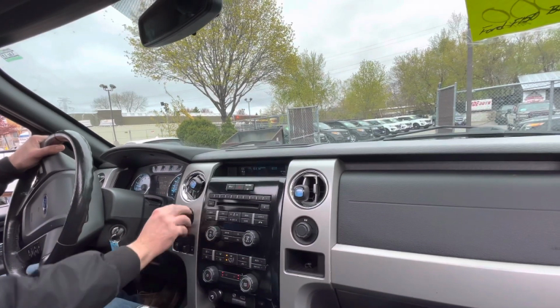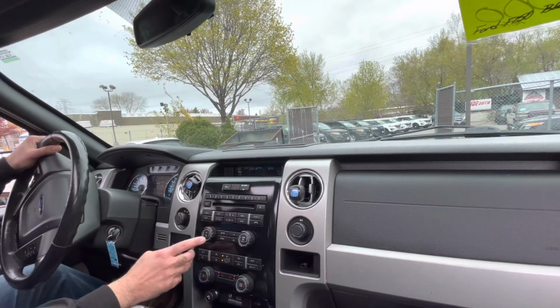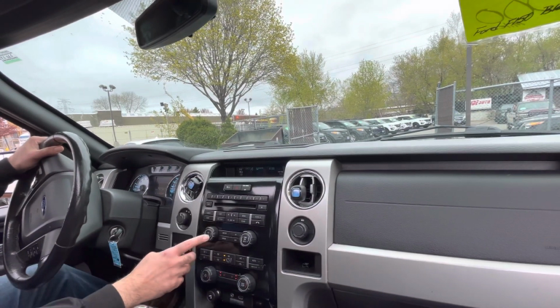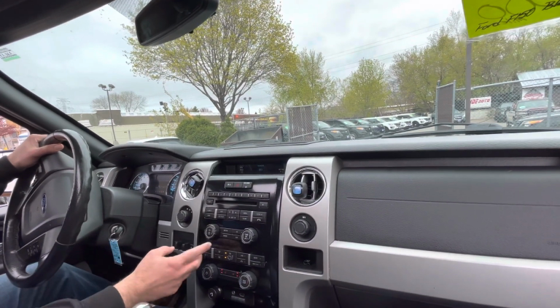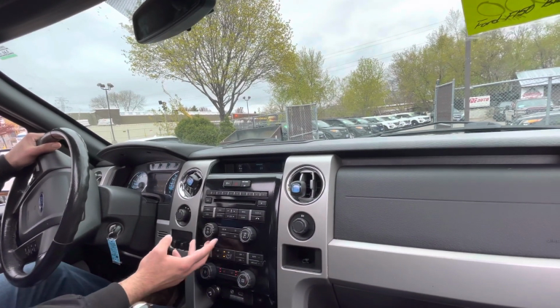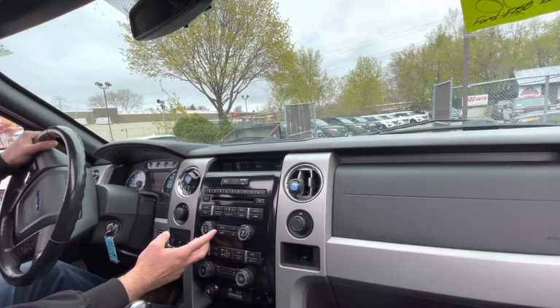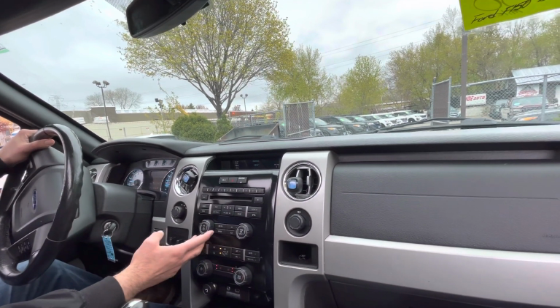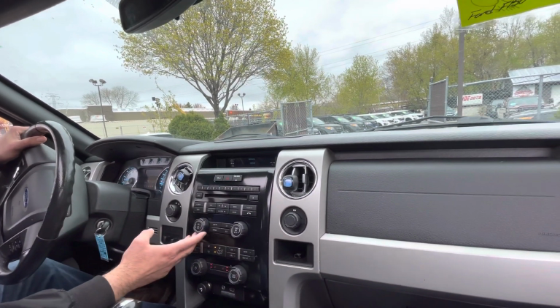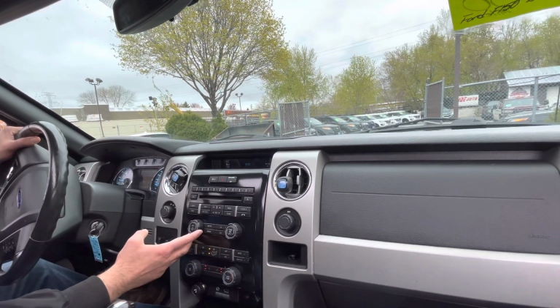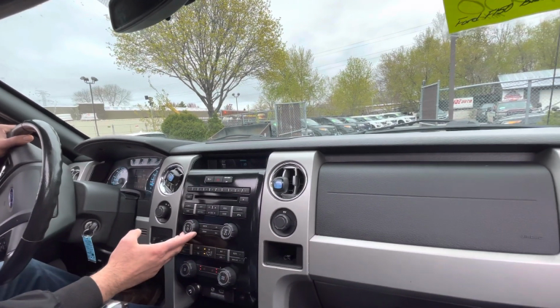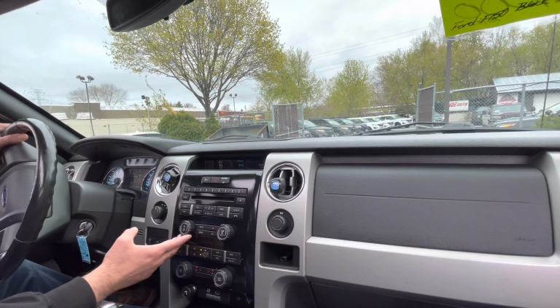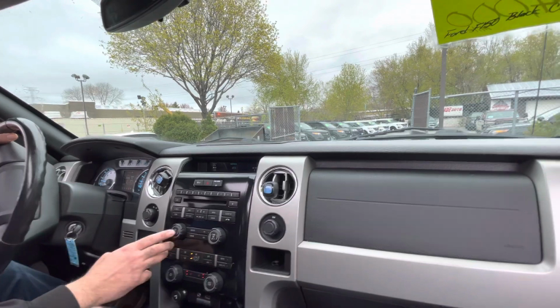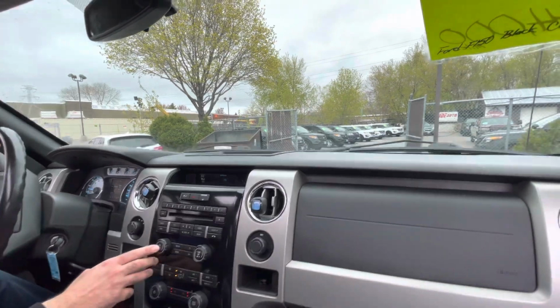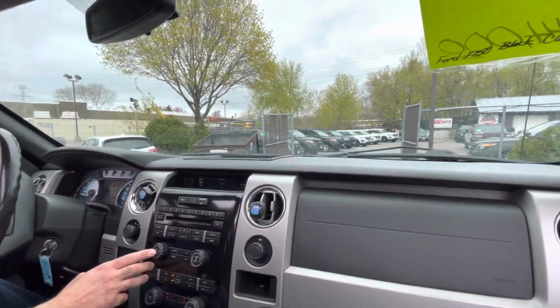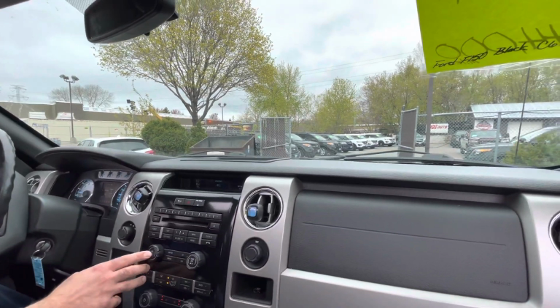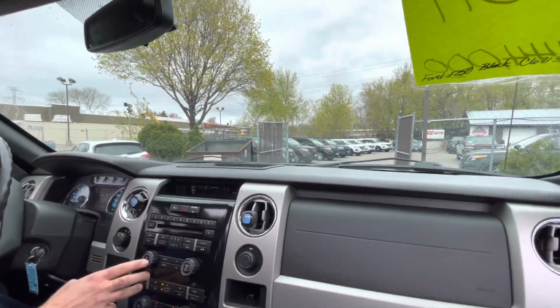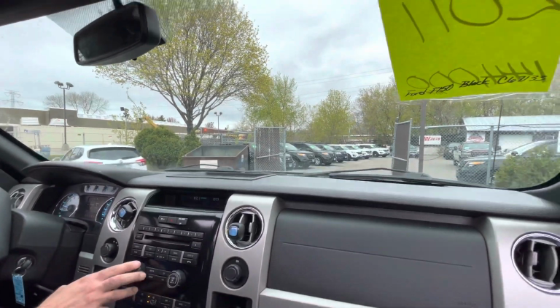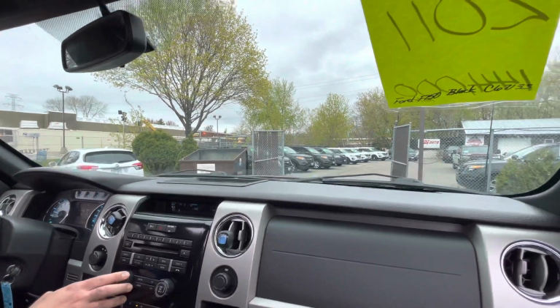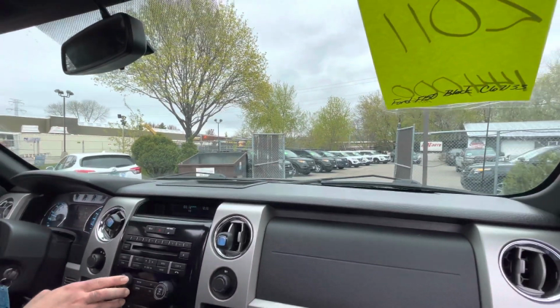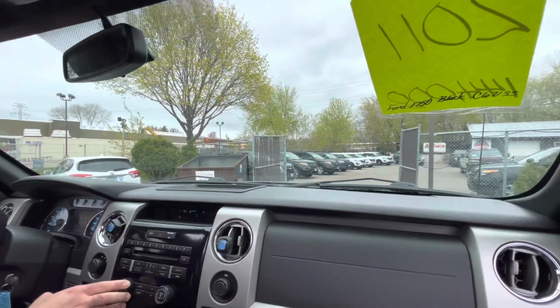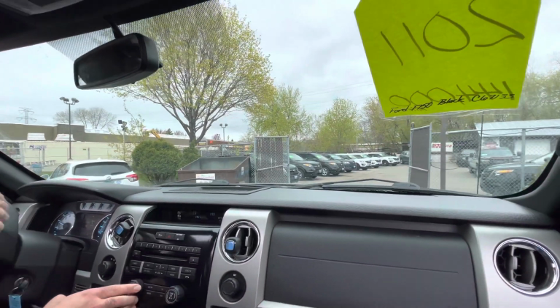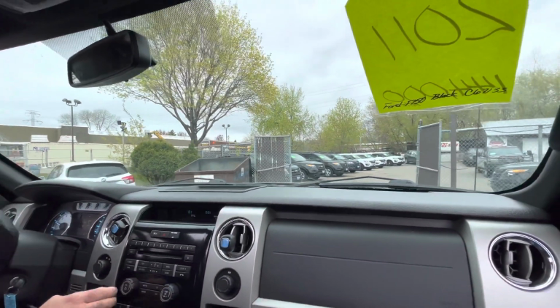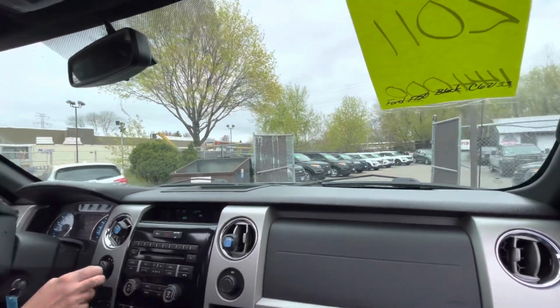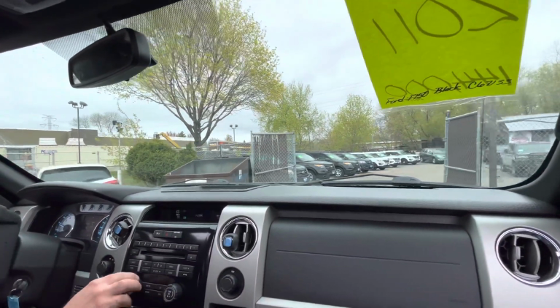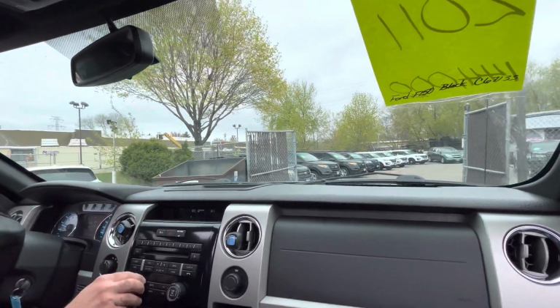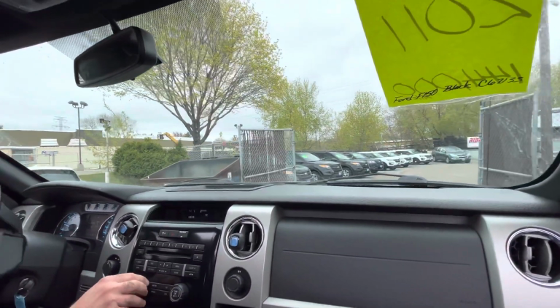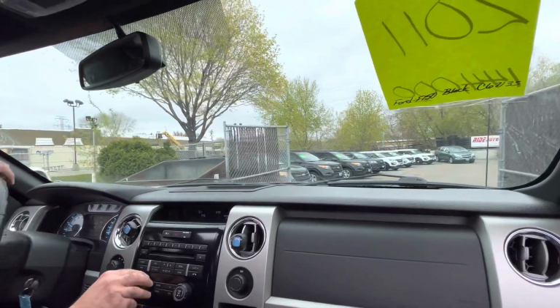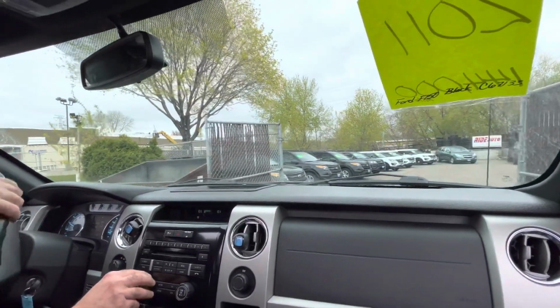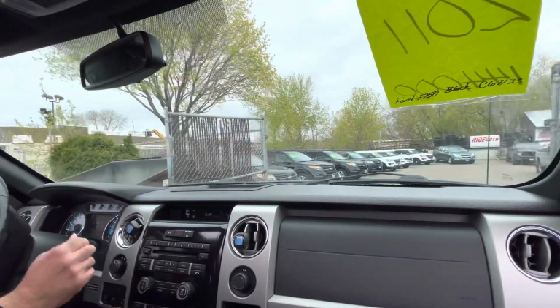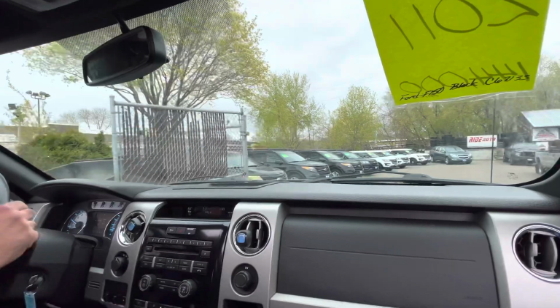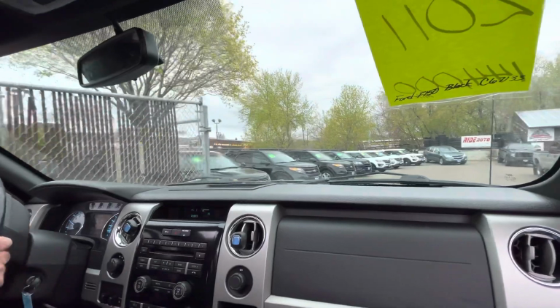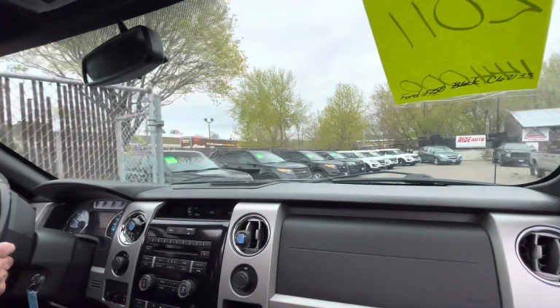You have a really nice sound system. The list goes on and on, folks. Right now, we have a lot of F-150s for you to choose from.